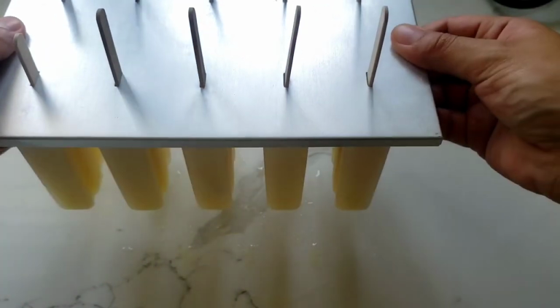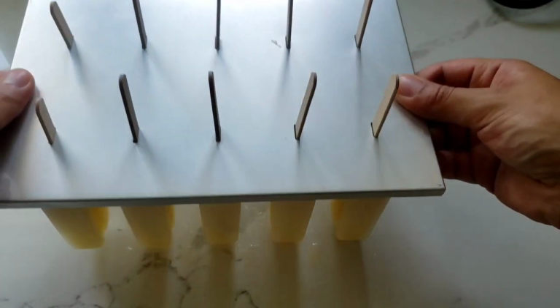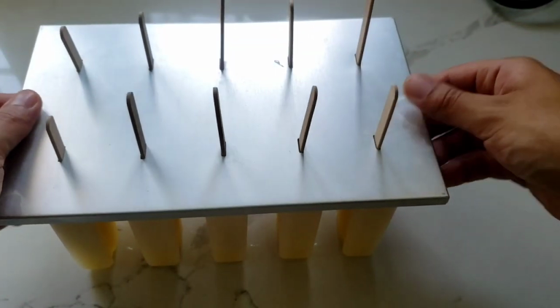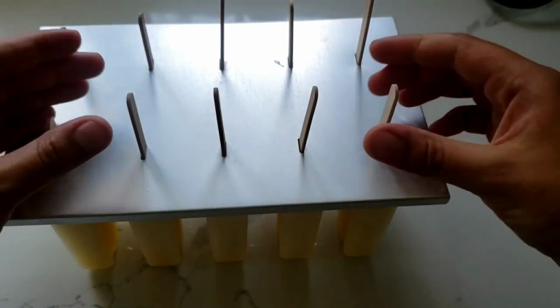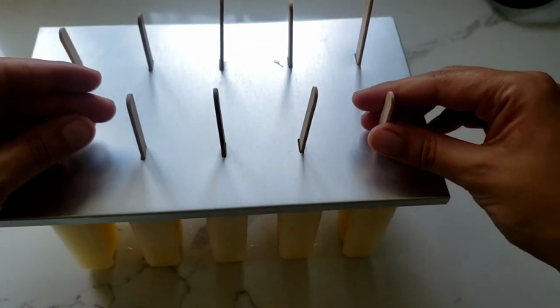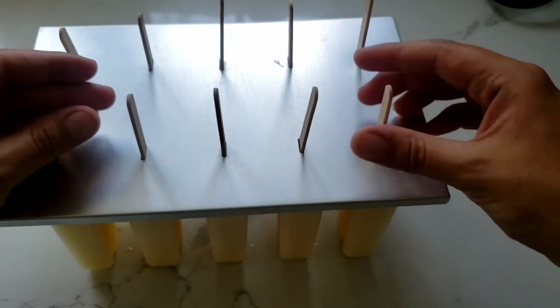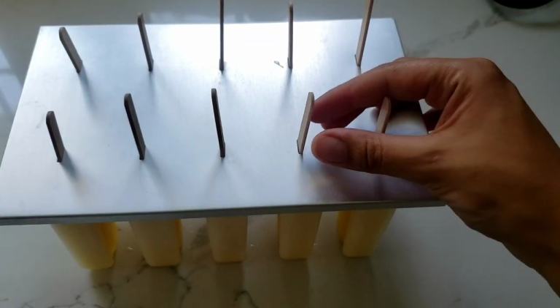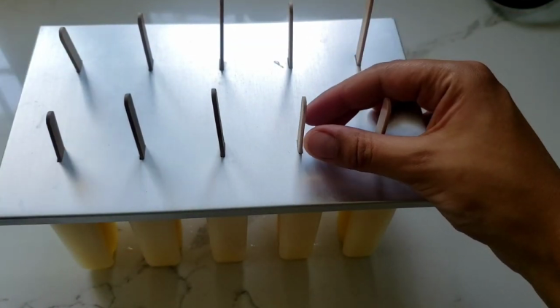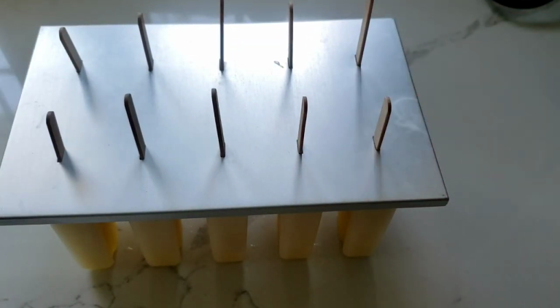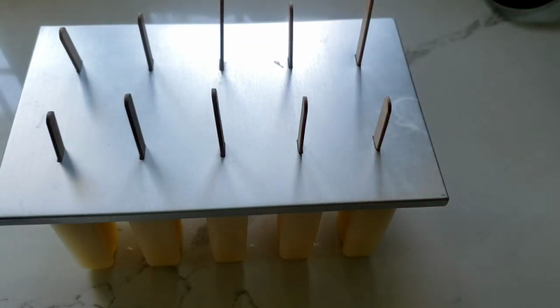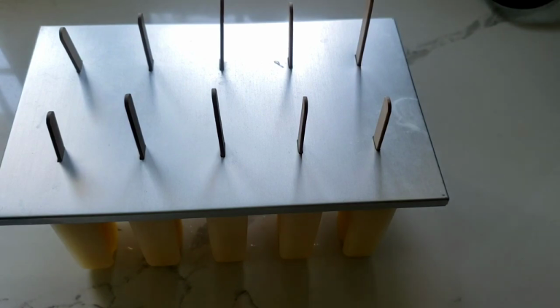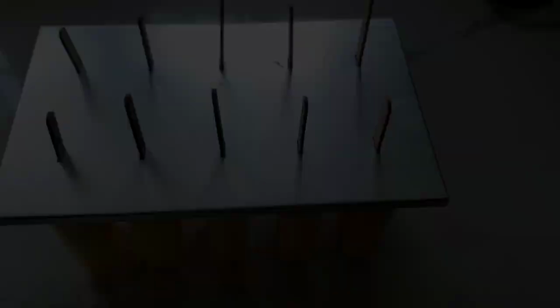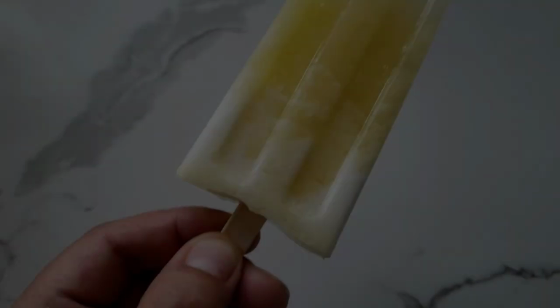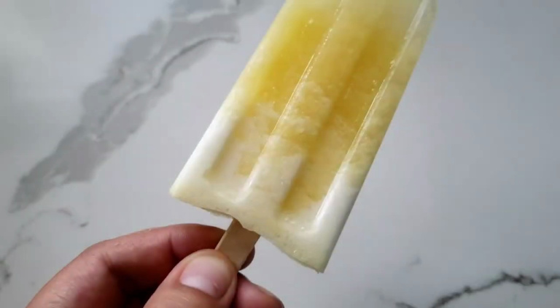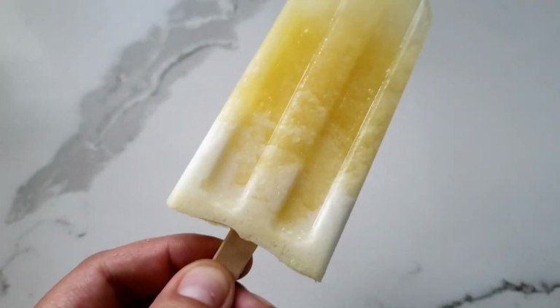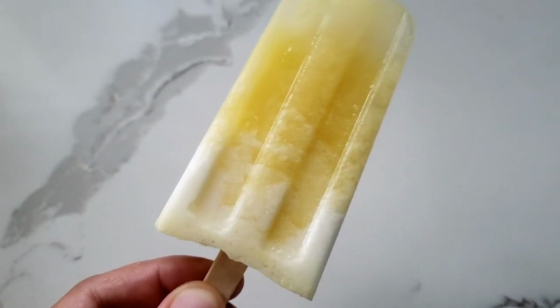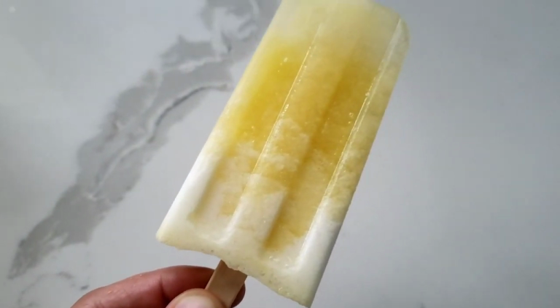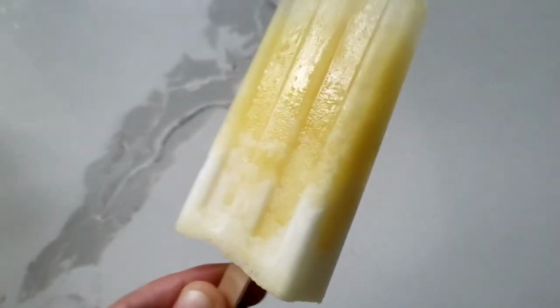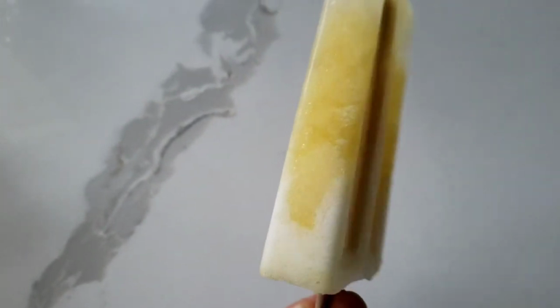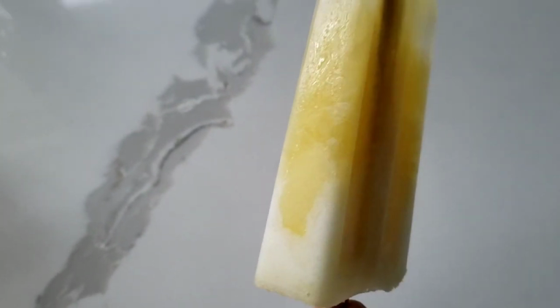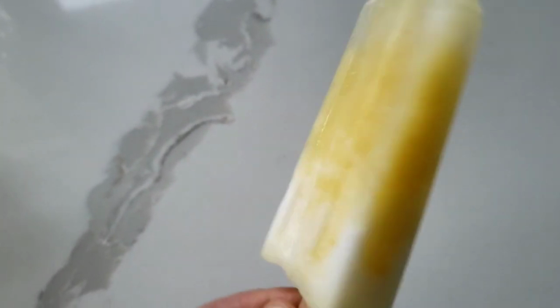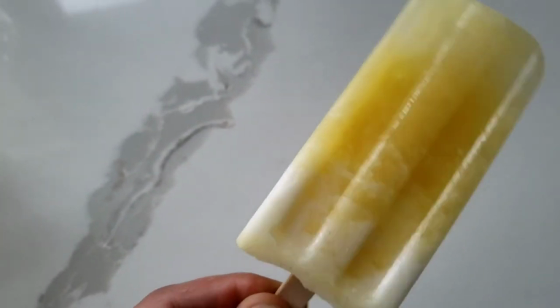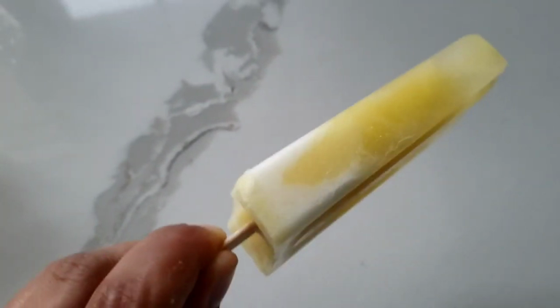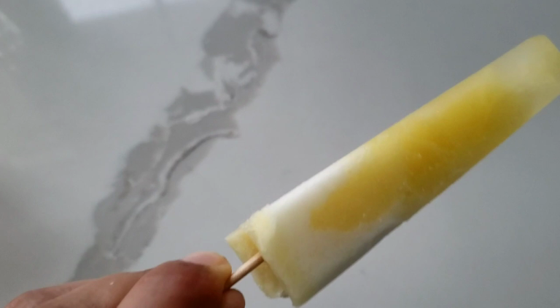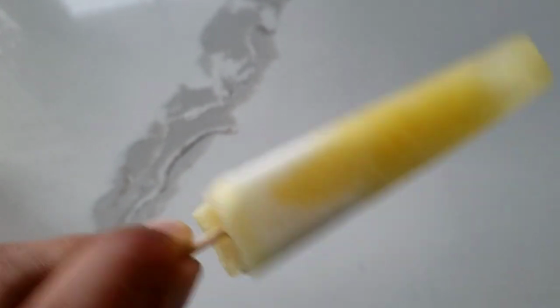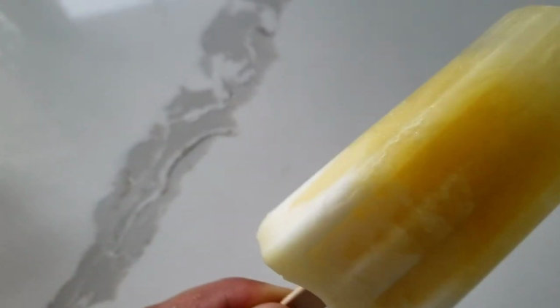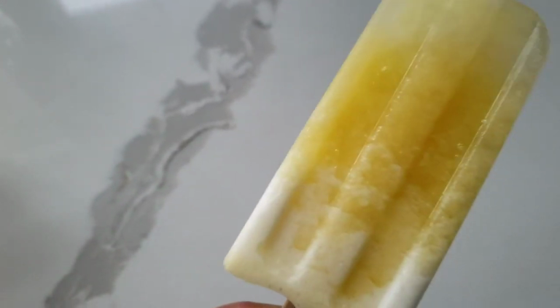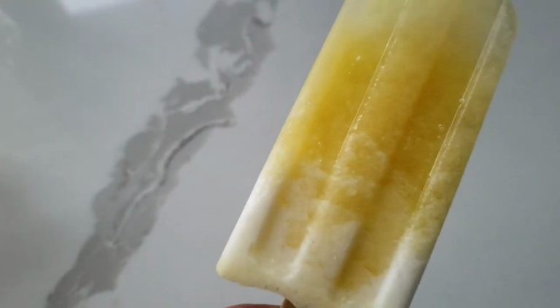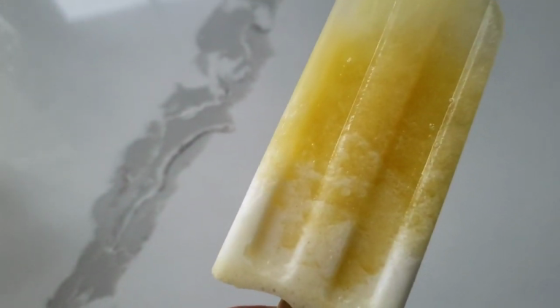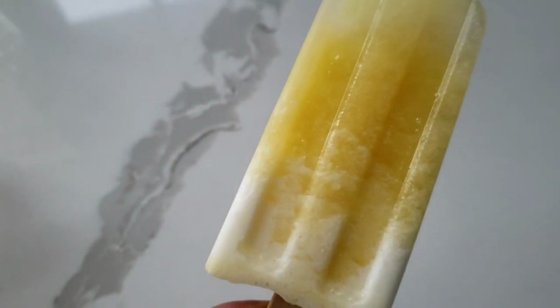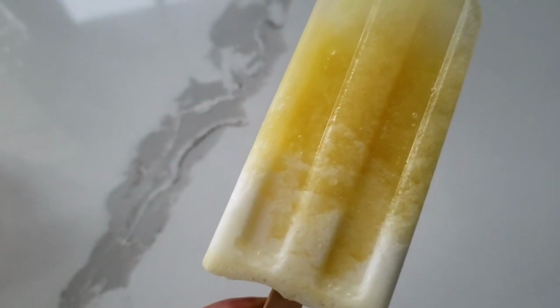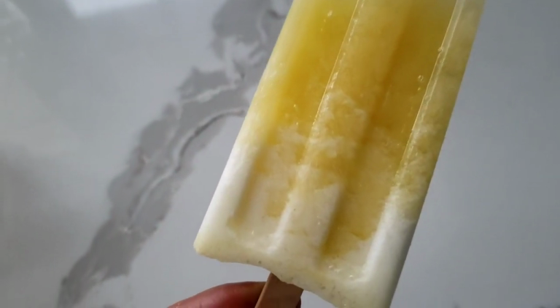That's it — it's ready to go and then you can enjoy. And there you have it, a delicious popsicle. It took literally a few seconds to make and a couple hours to freeze.